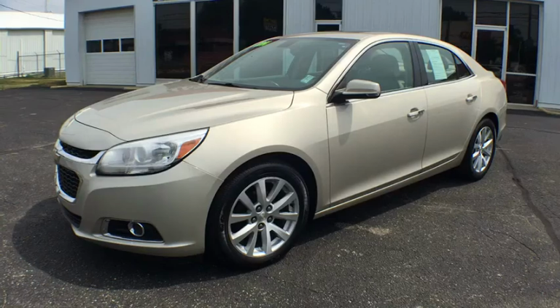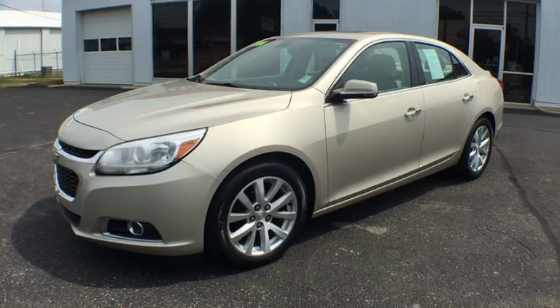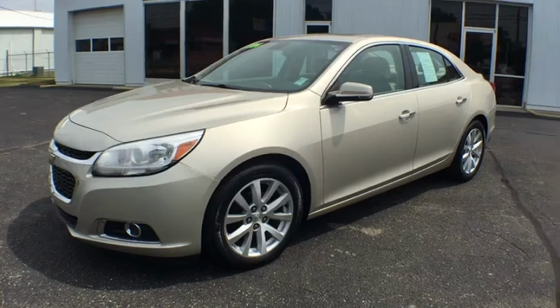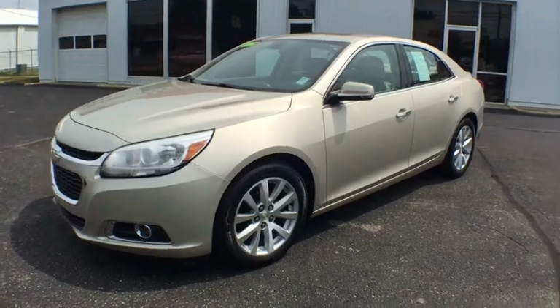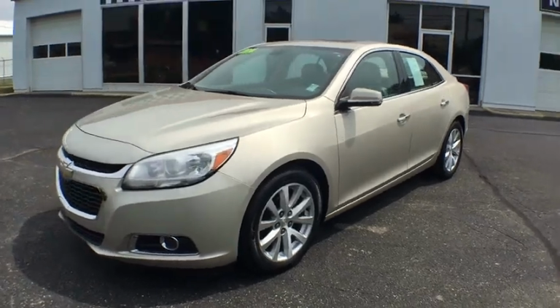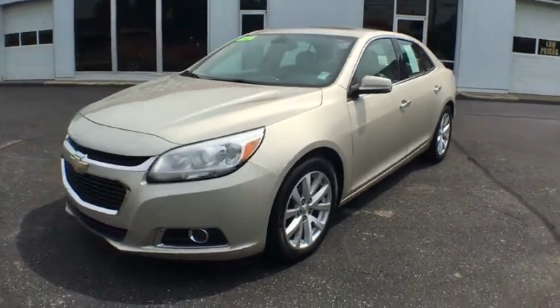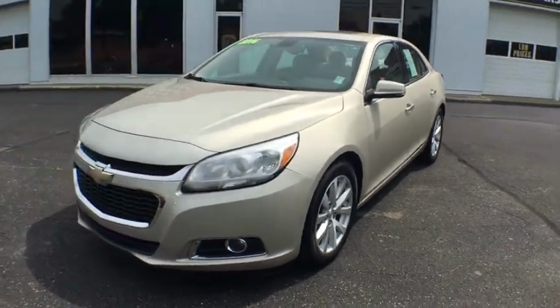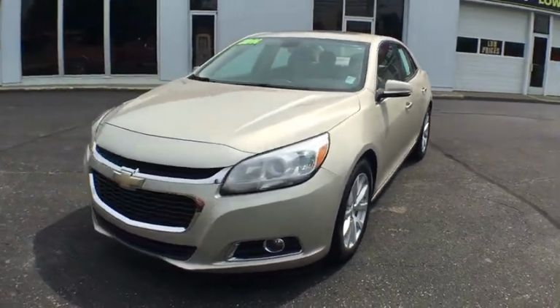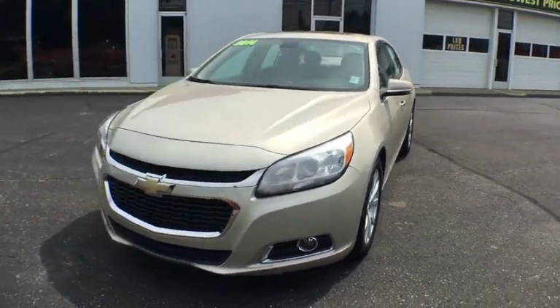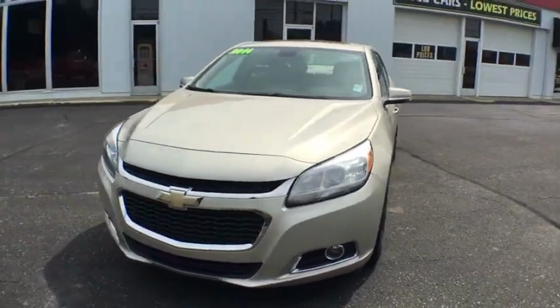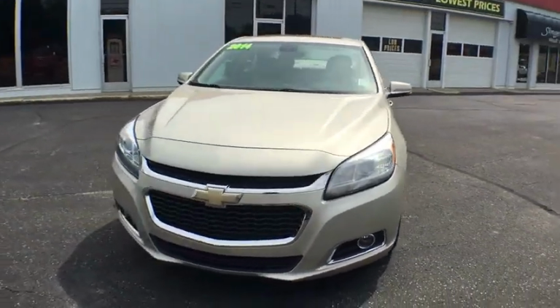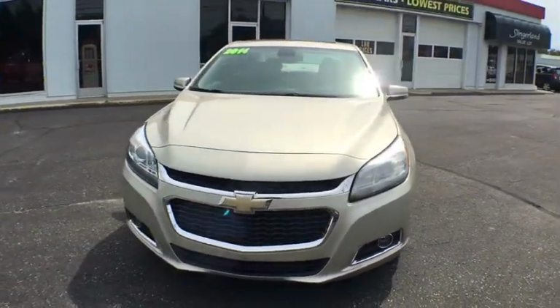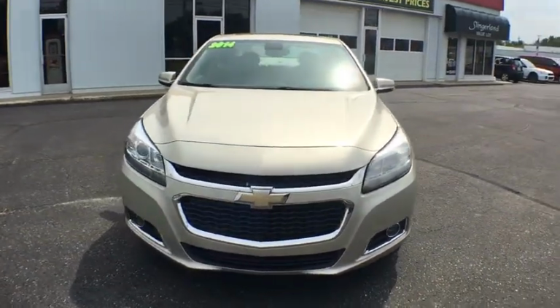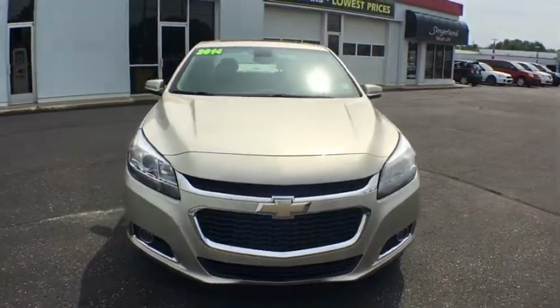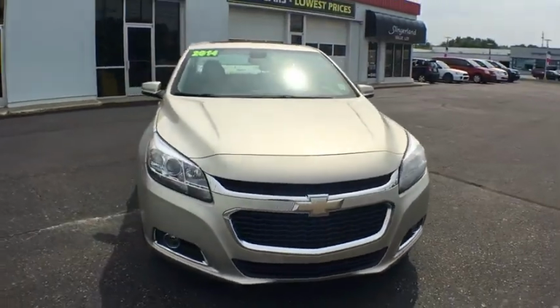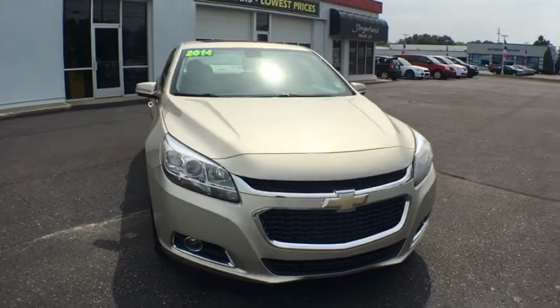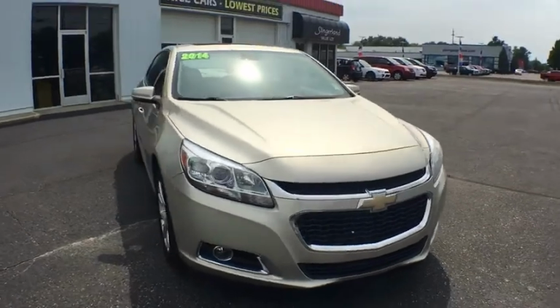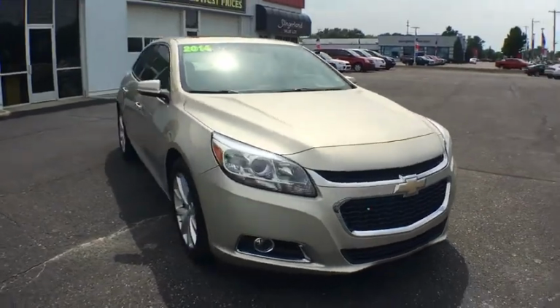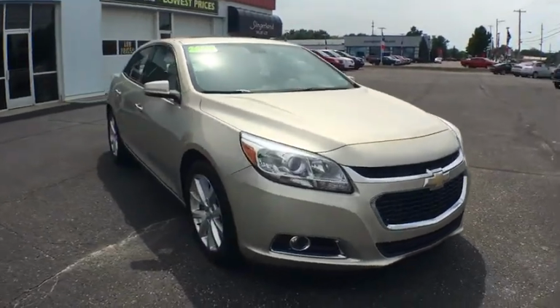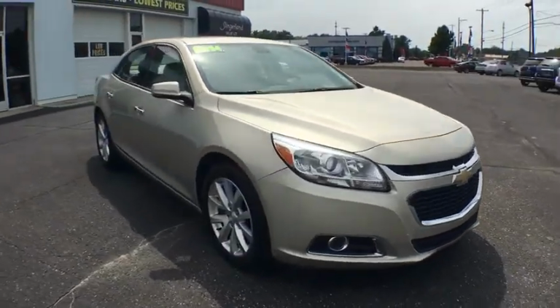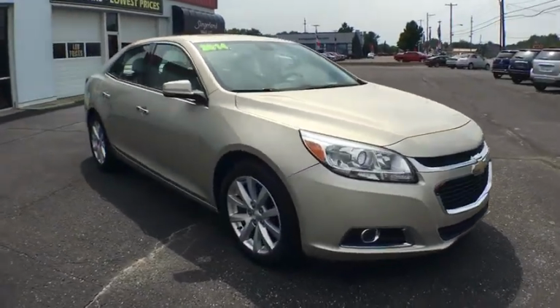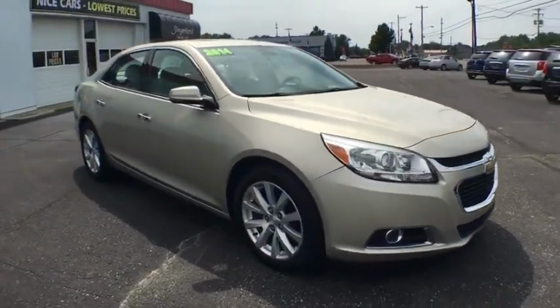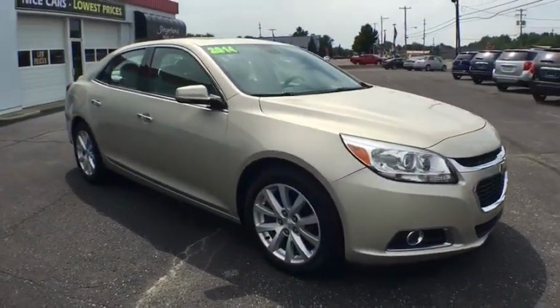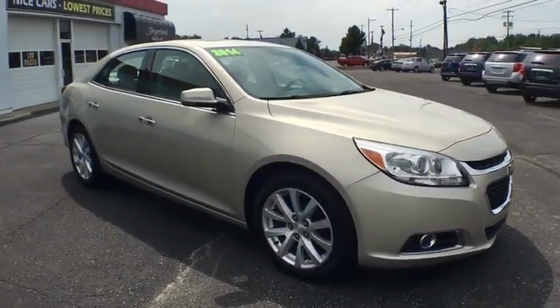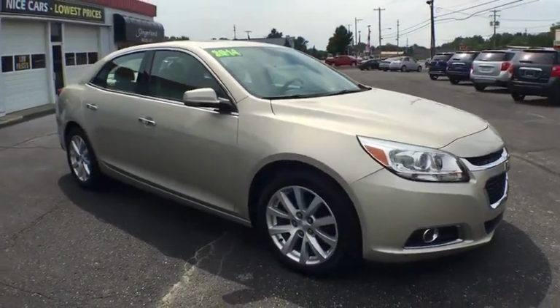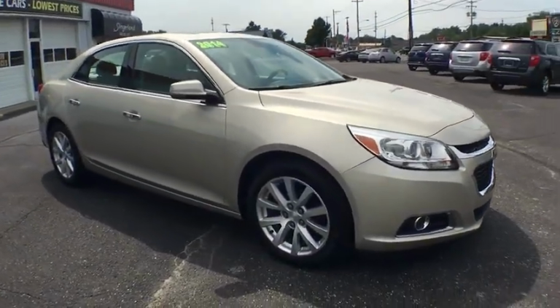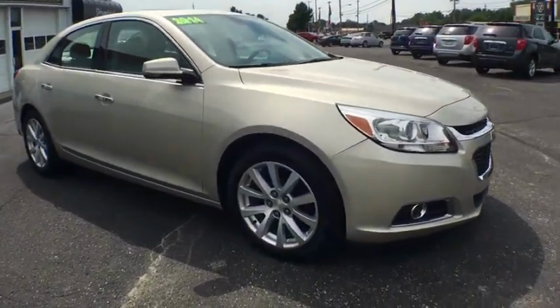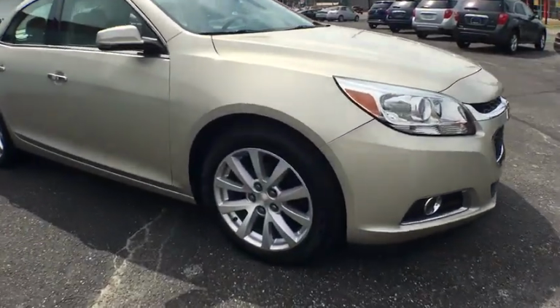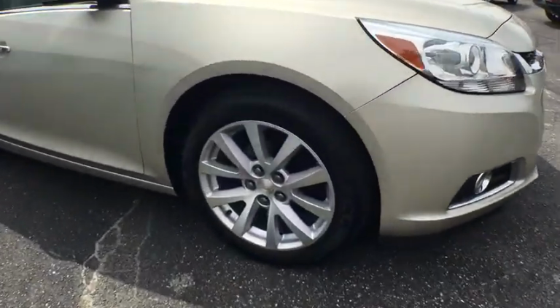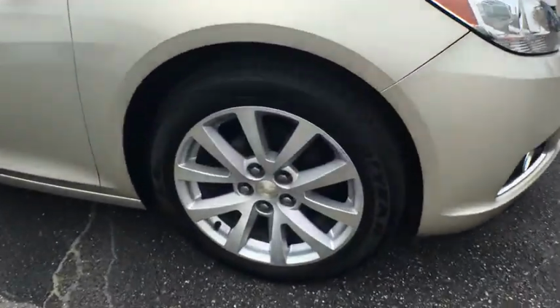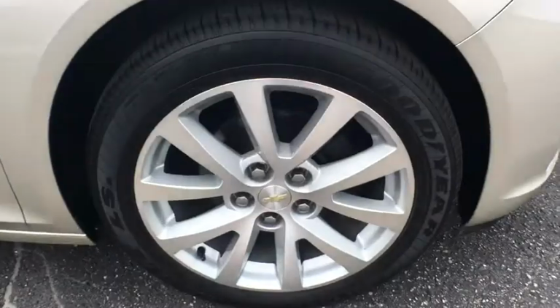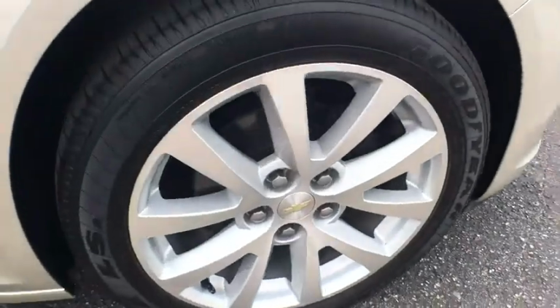The 2014 Chevrolet Malibu — a combination of performance and fuel economy. The Malibu is a great commuting car. This vehicle has less than 65,000 miles.